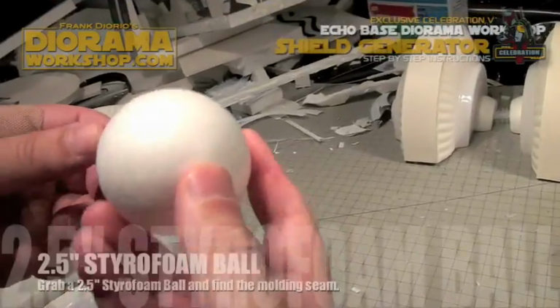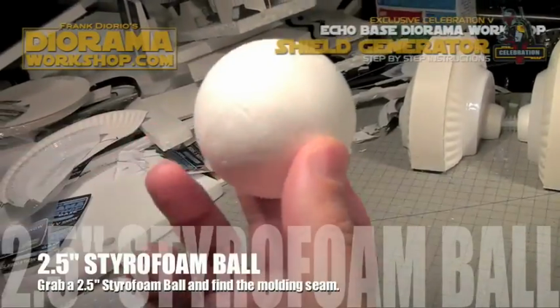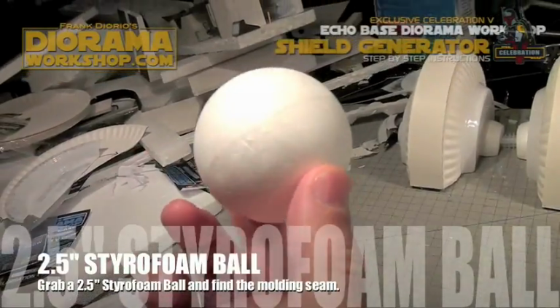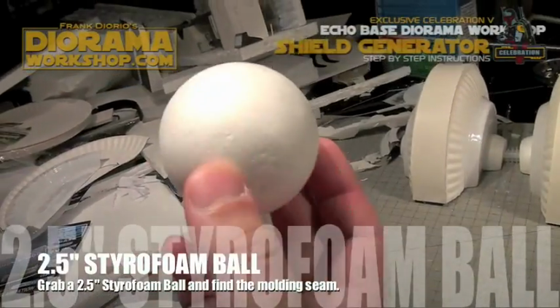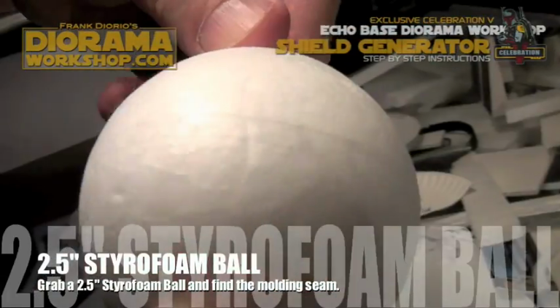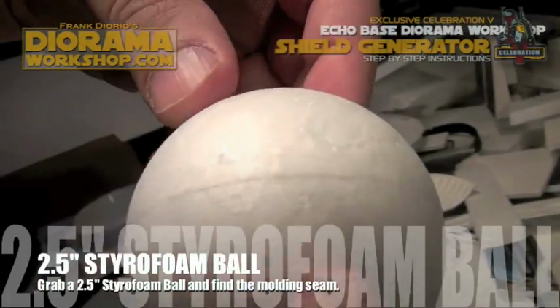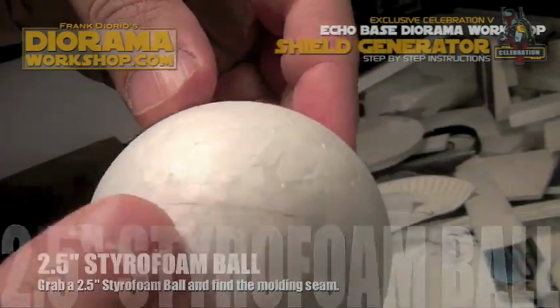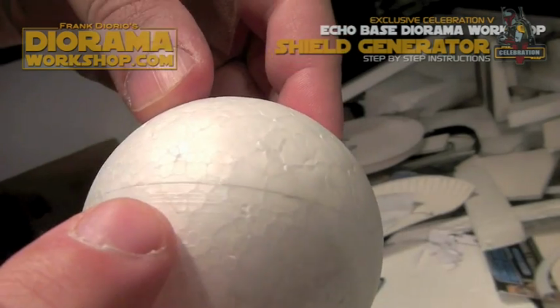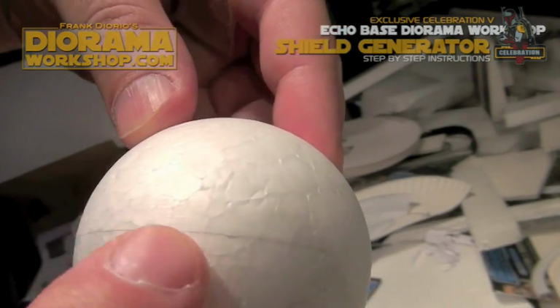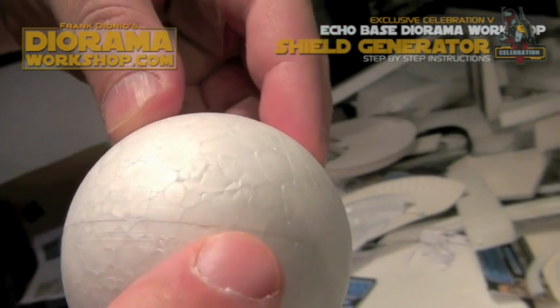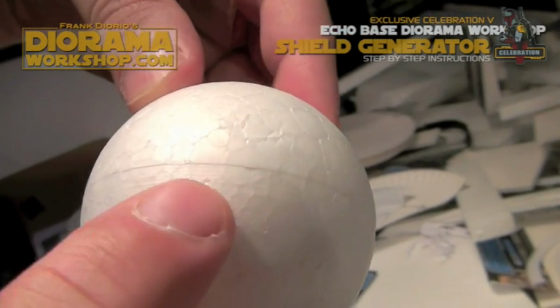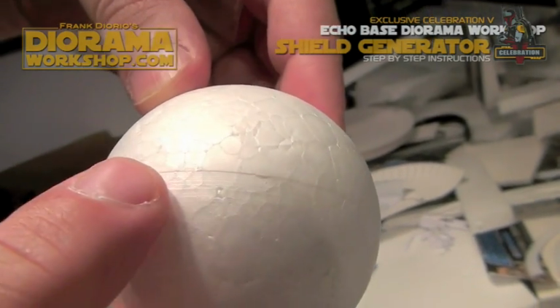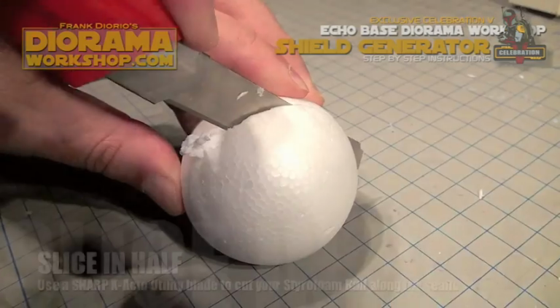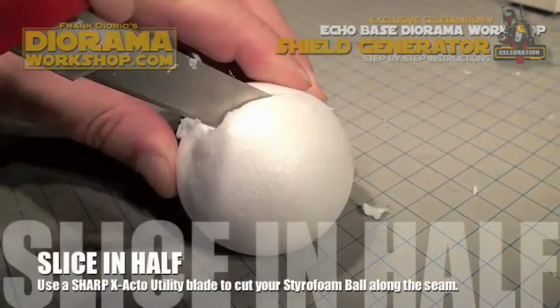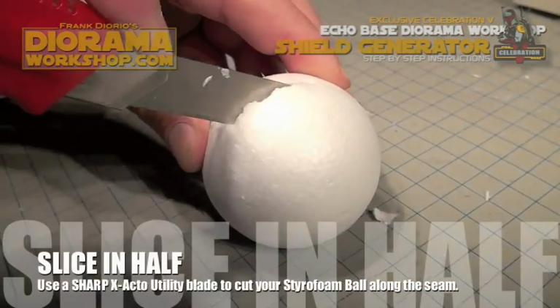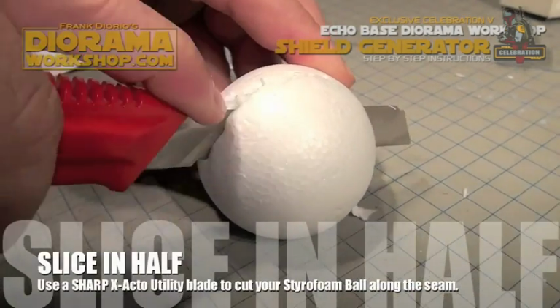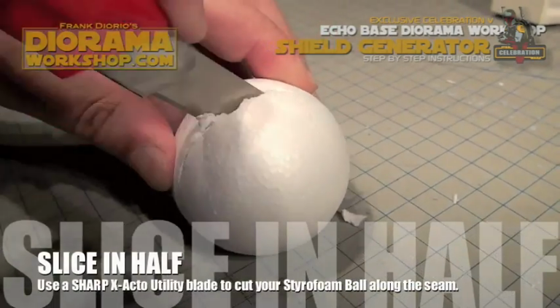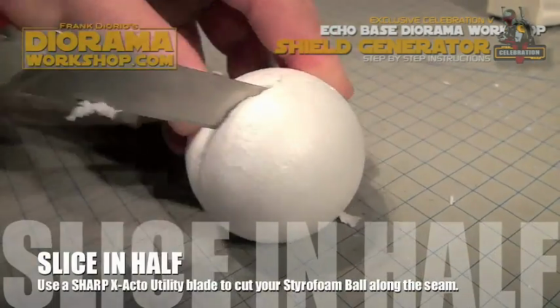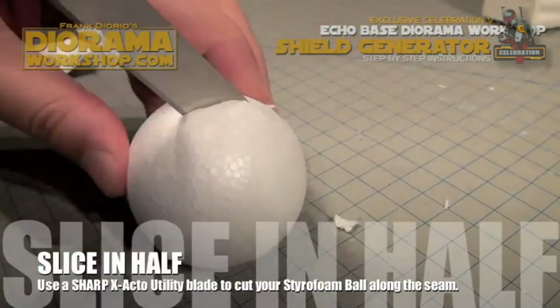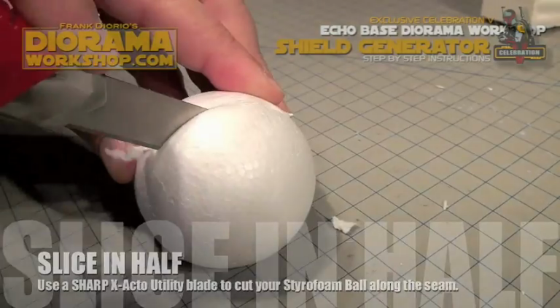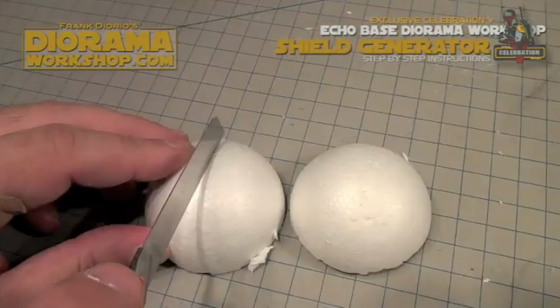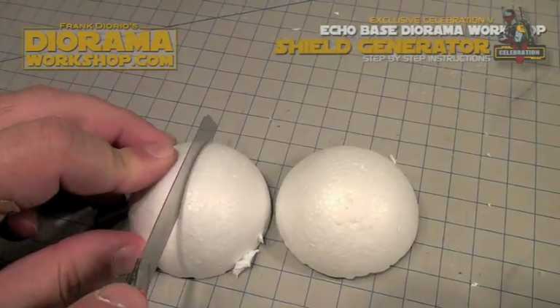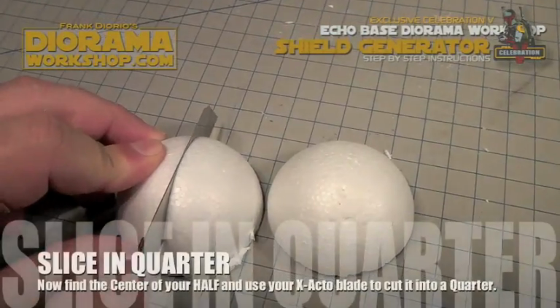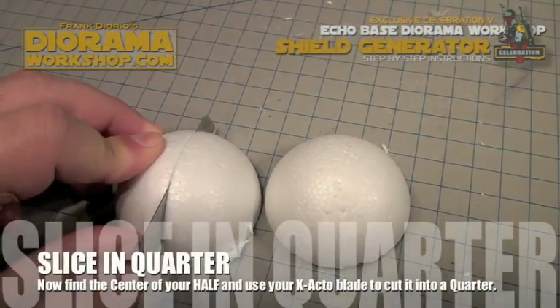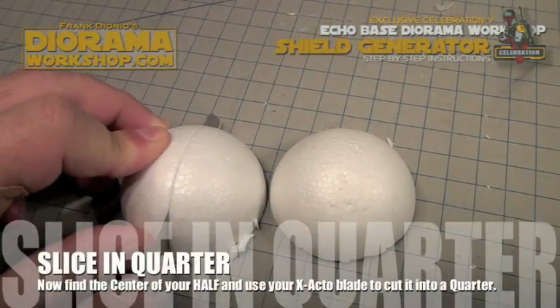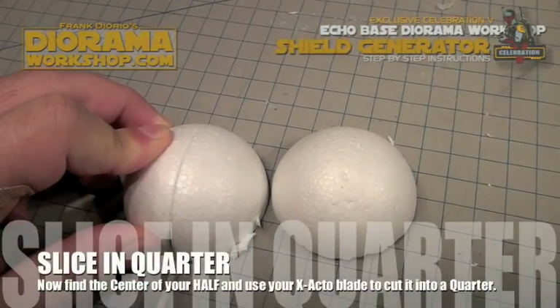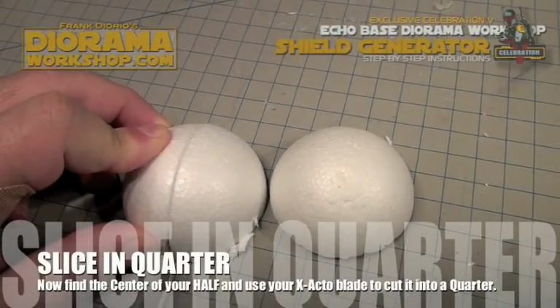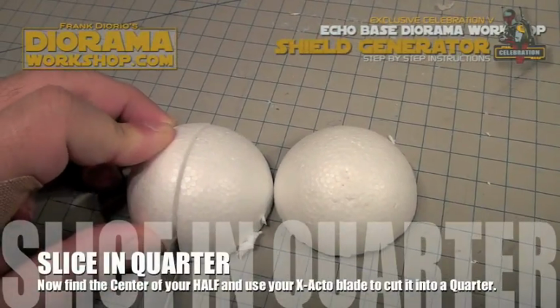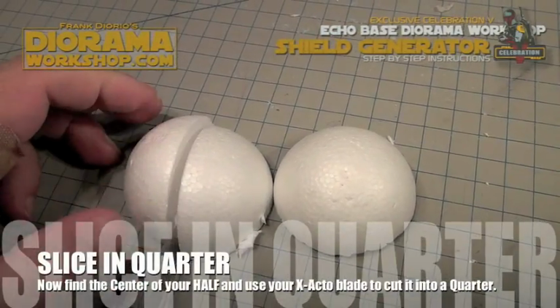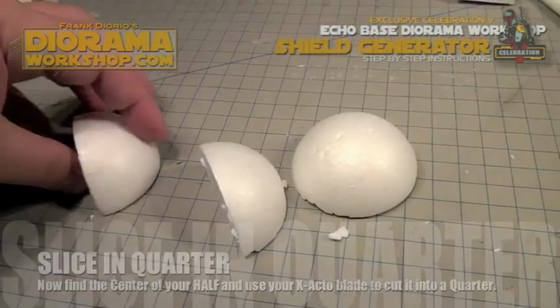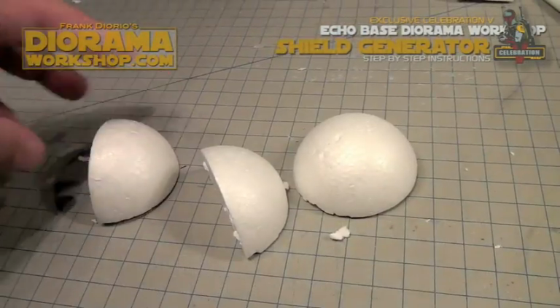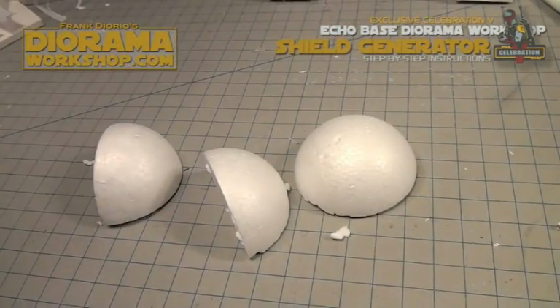Now get a two-and-a-half-inch styrofoam ball from the dollar store. Find the seam which will give you the exact half of the ball and slice that with your exacto knife. Then slice that half in half to make a quarter.